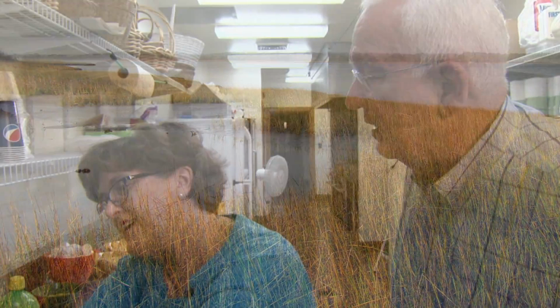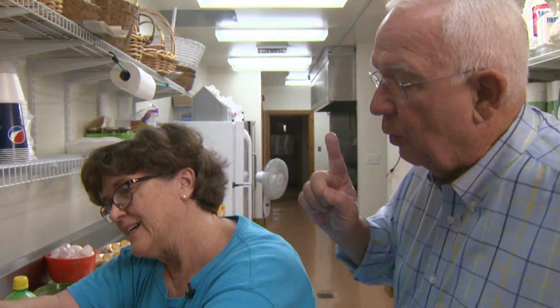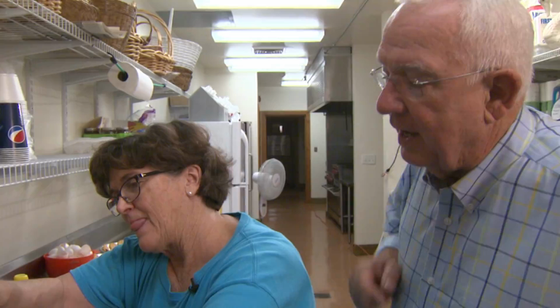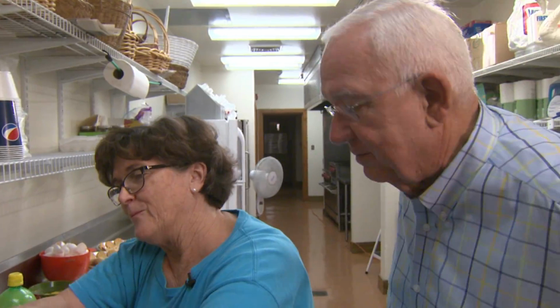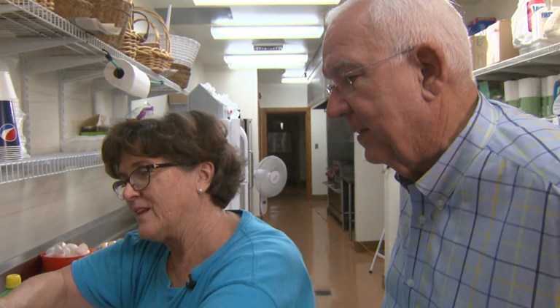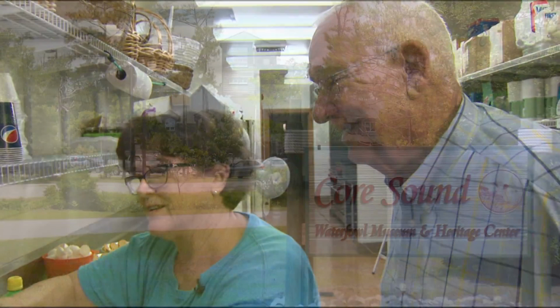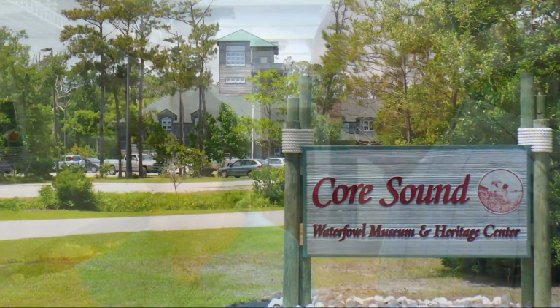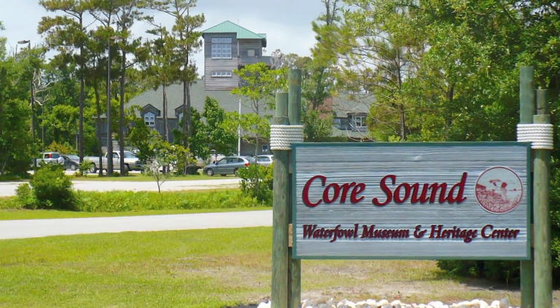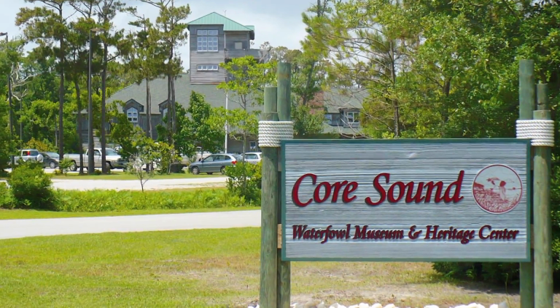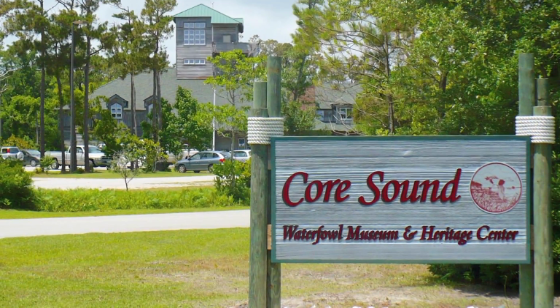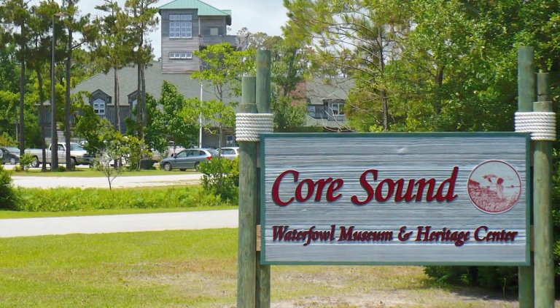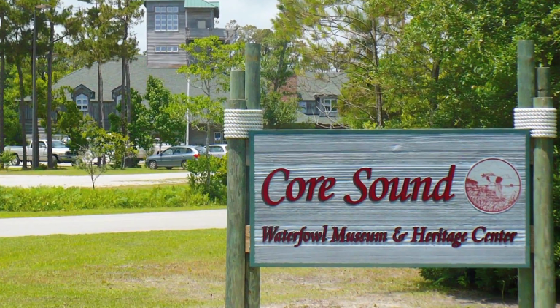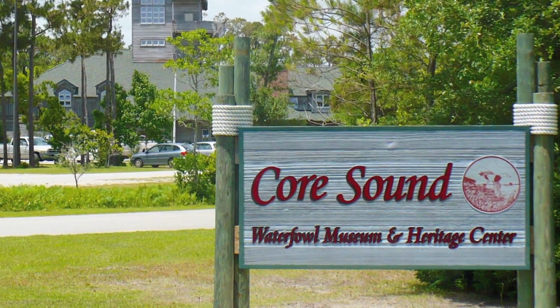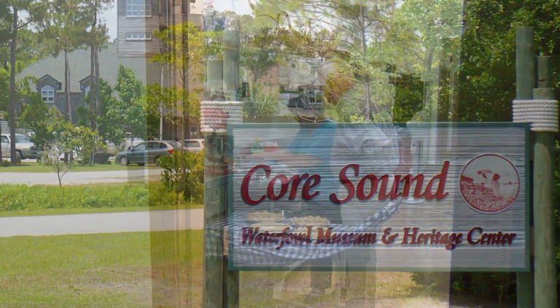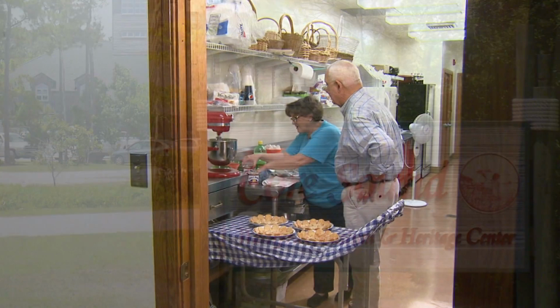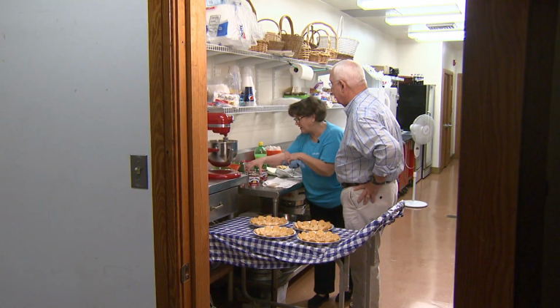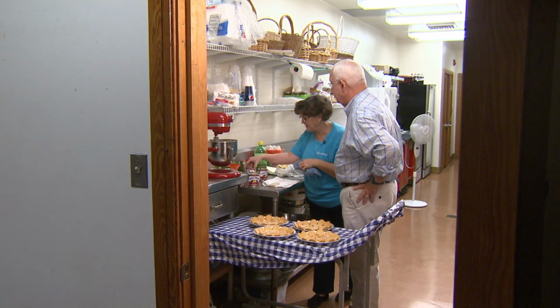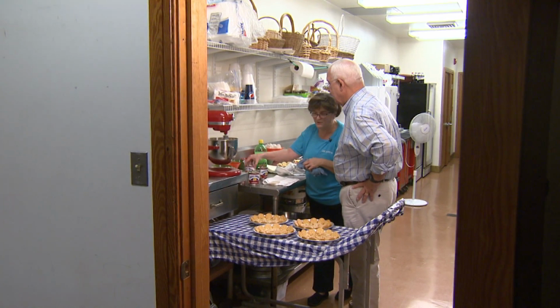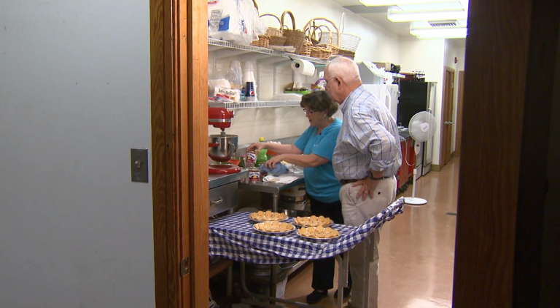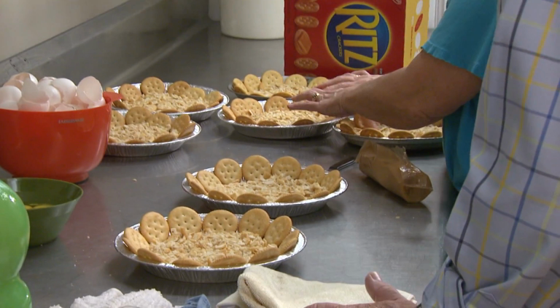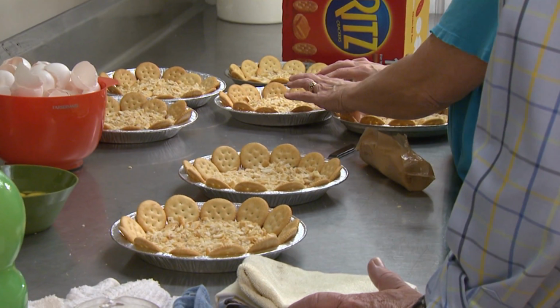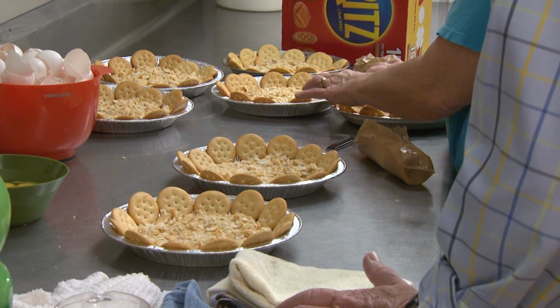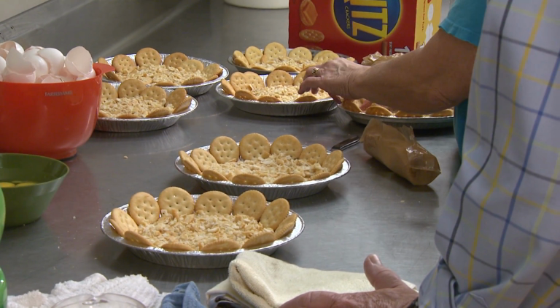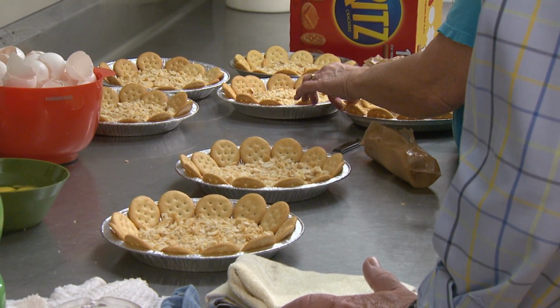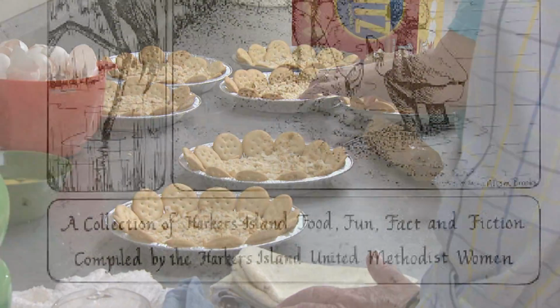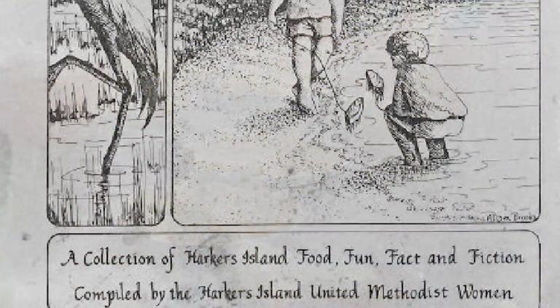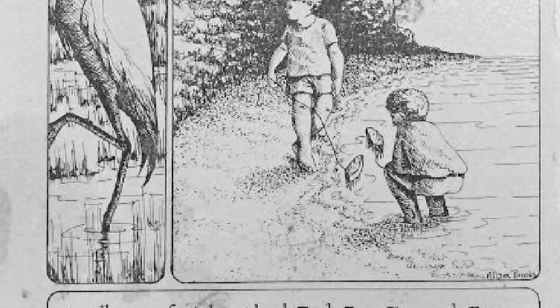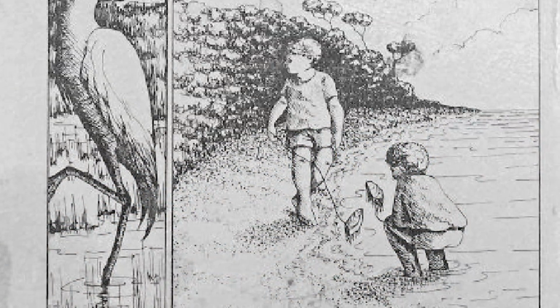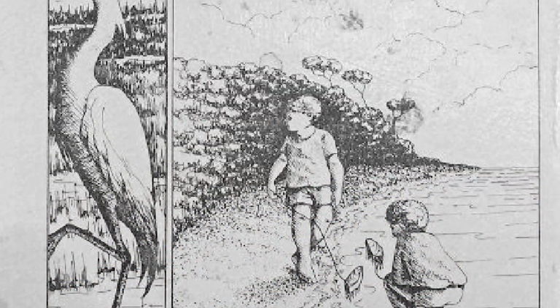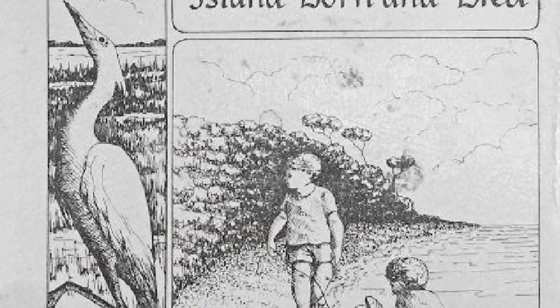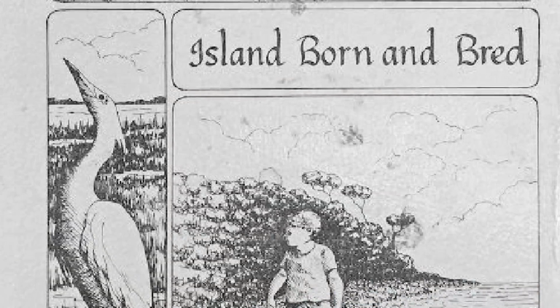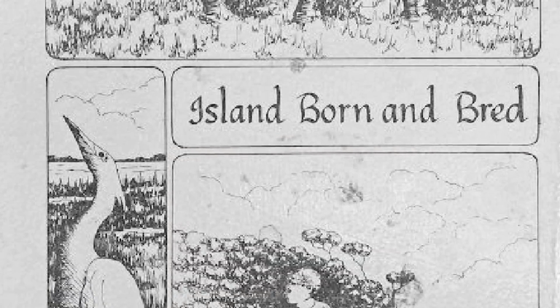Karen Willis Amspacher, executive director of the Core Sound Waterfowl Museum and Heritage Center at Harker's Island, makes lots of lemon milk pies which have a distinctive rich cracker crust. We'll tell you where to find the exact recipe after her demonstration.